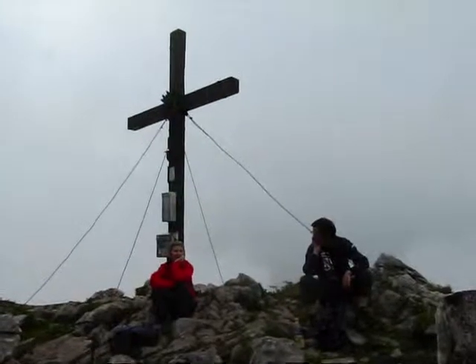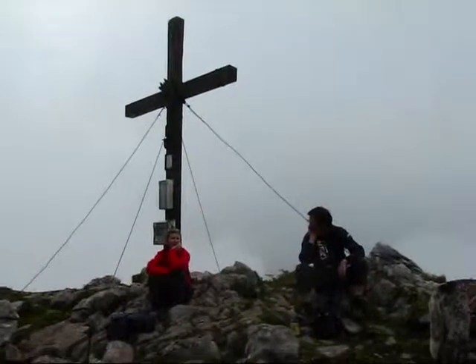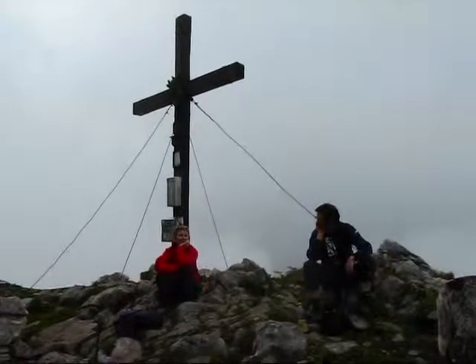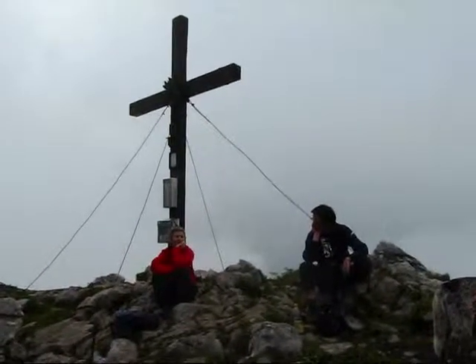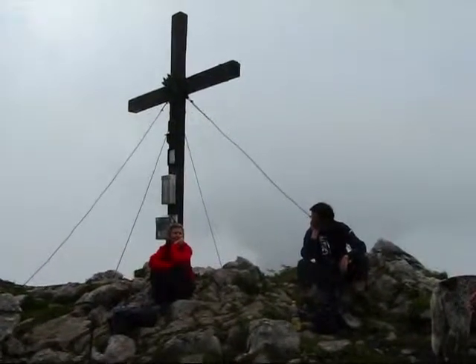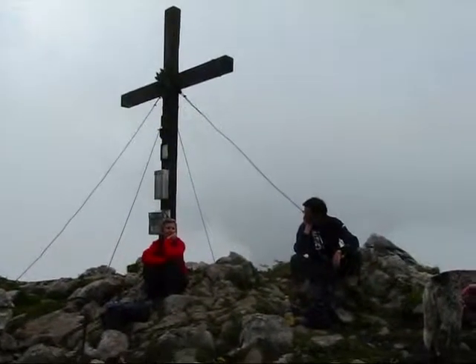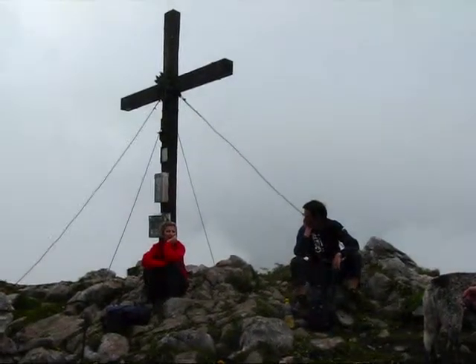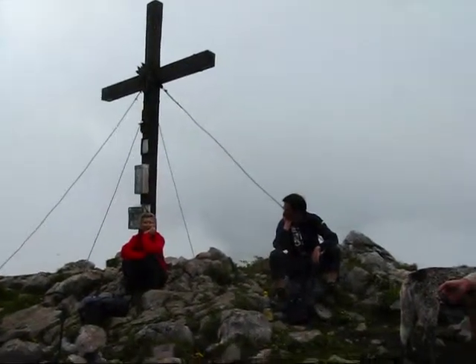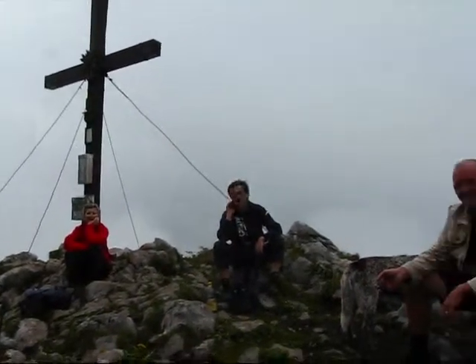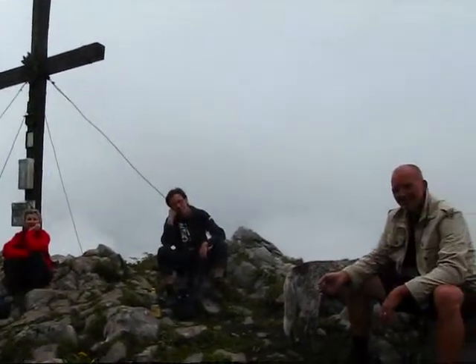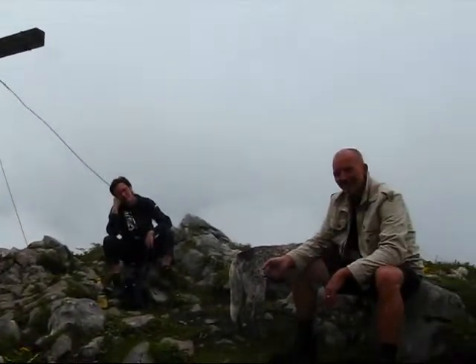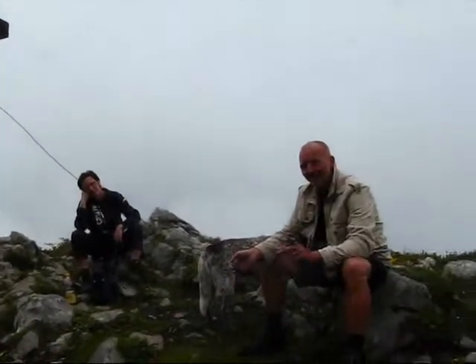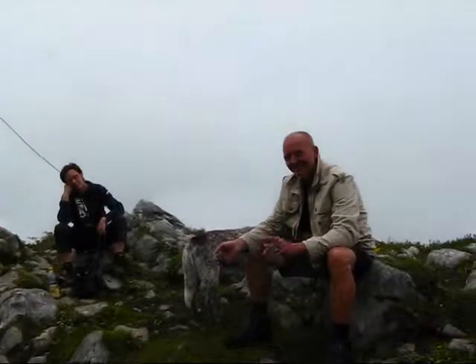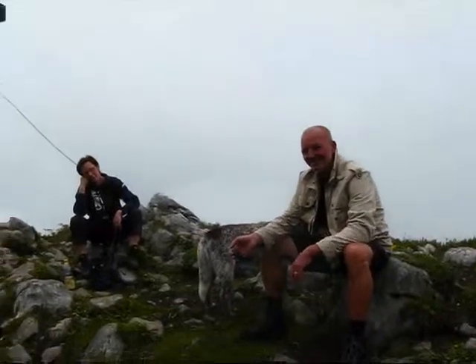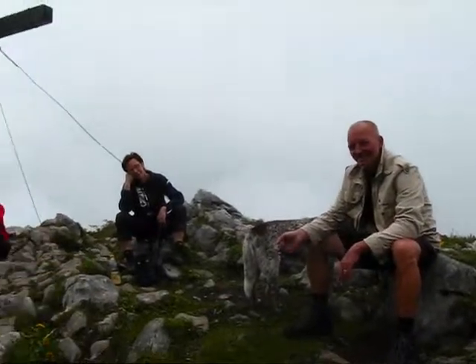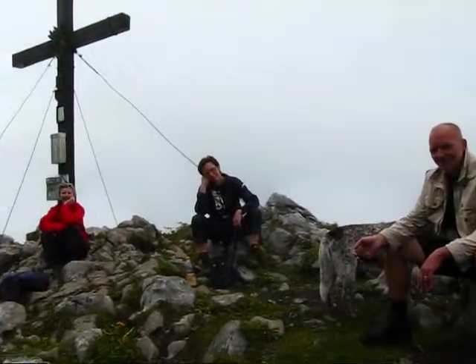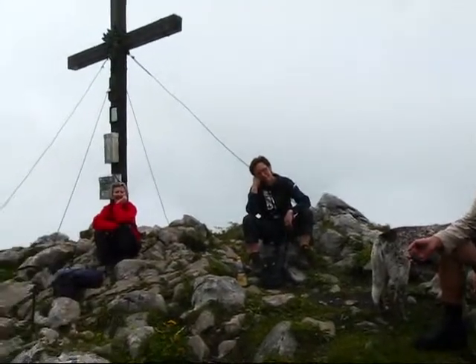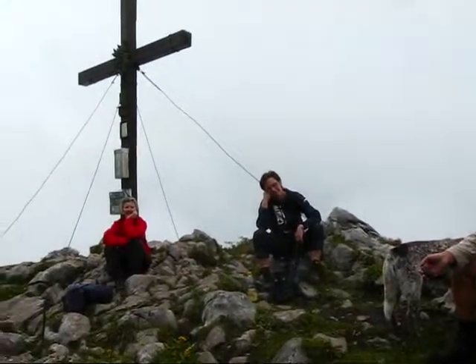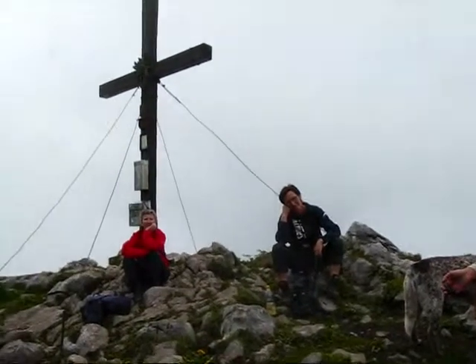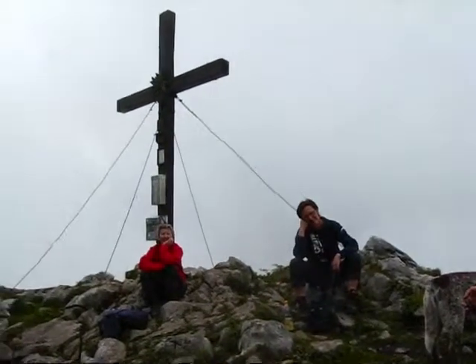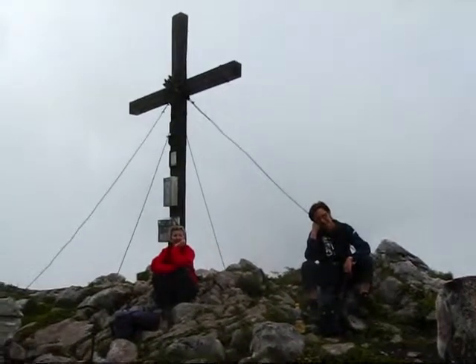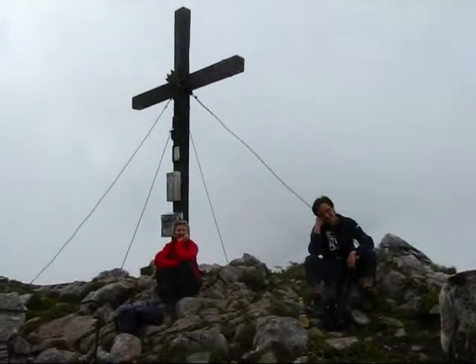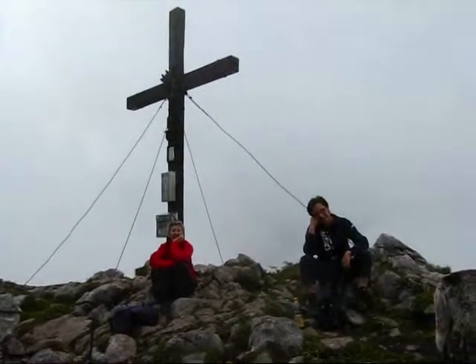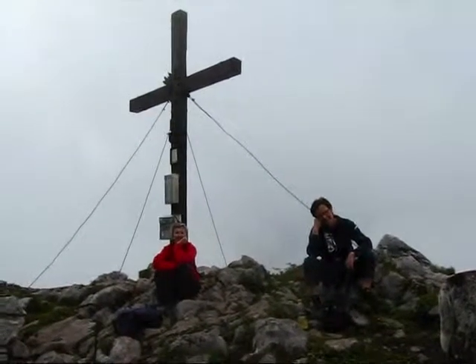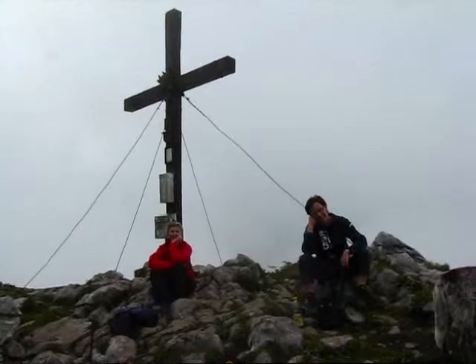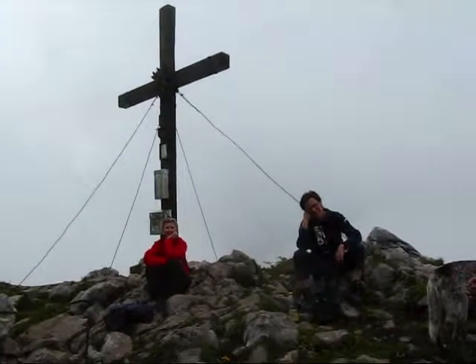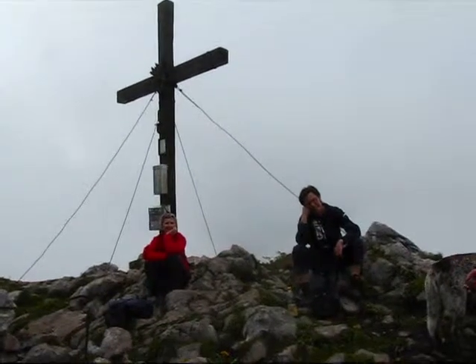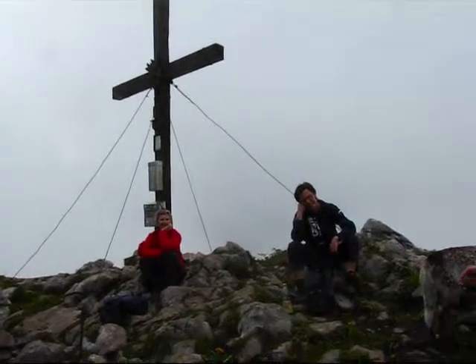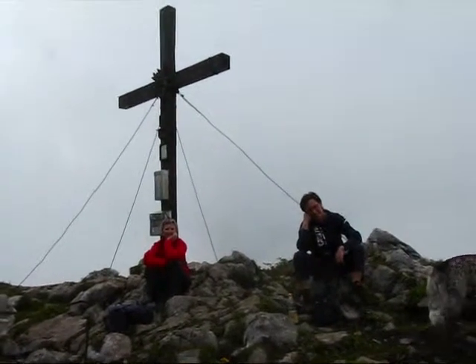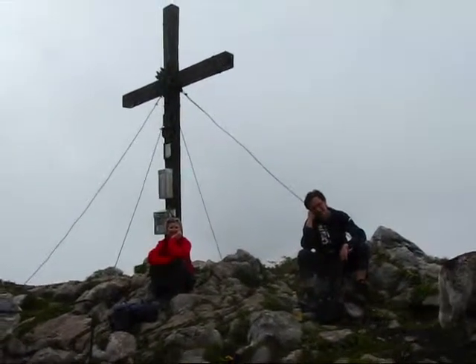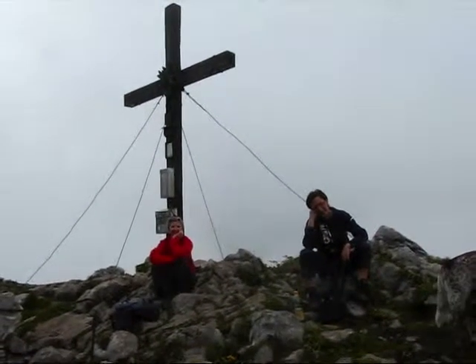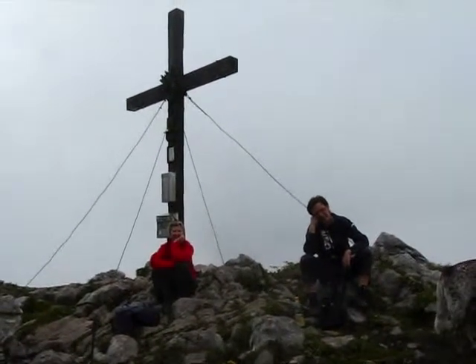Today is the 17th of May, 2009. I'm here on the summit area of the so-called Rote Wand, which is a mountain in the Austrian province of Styria. The translation of it is the Red Wall.